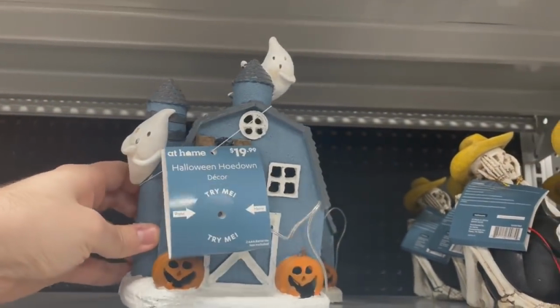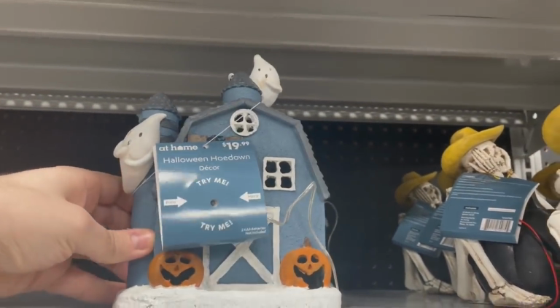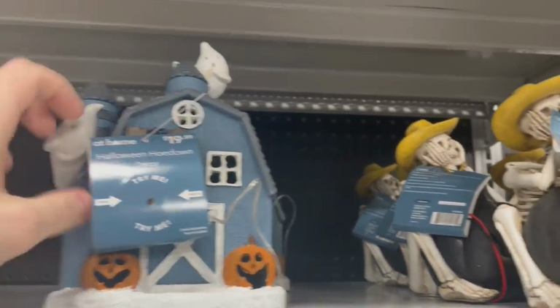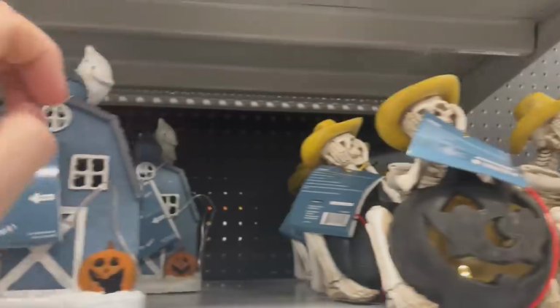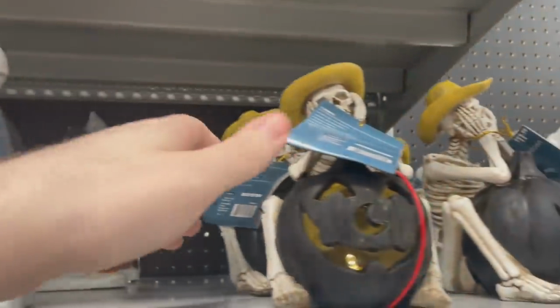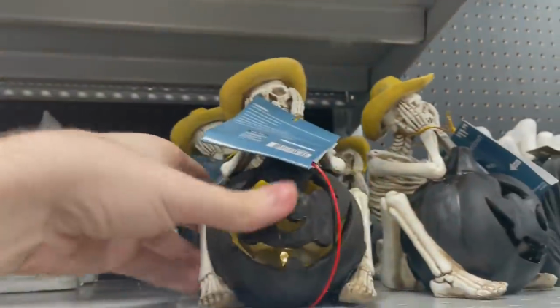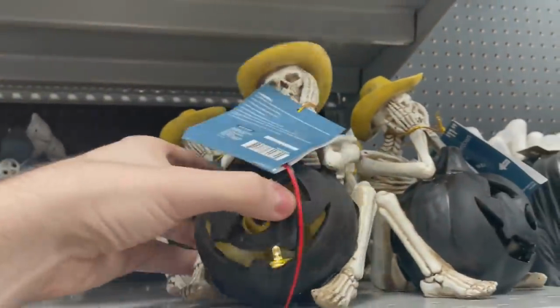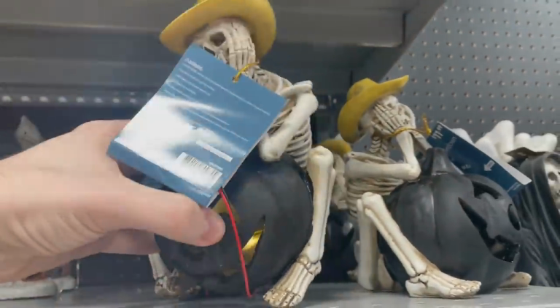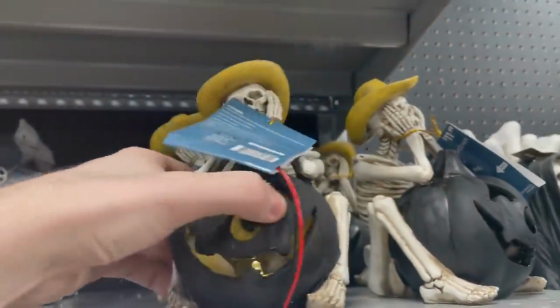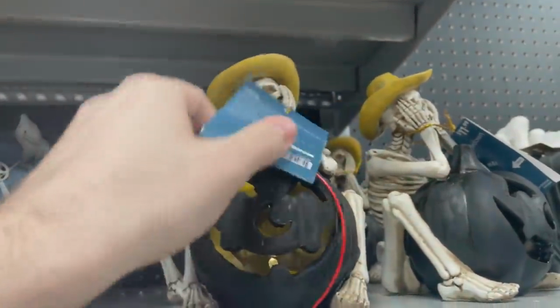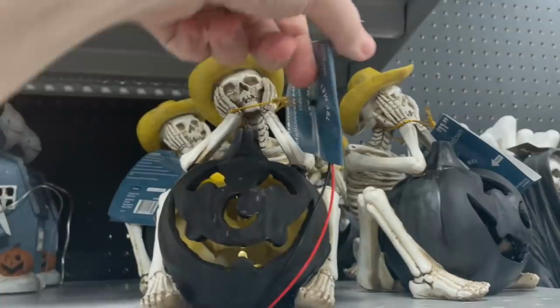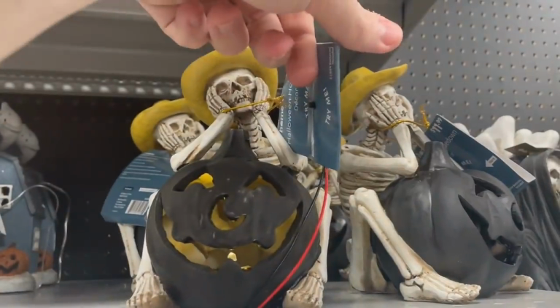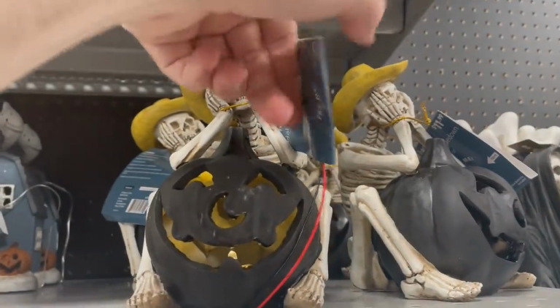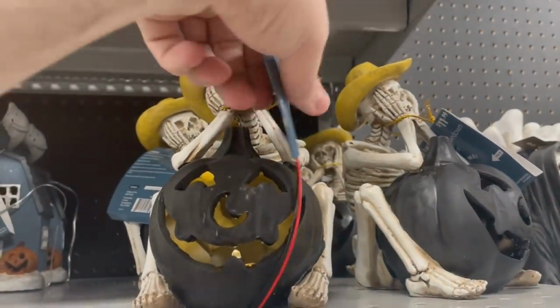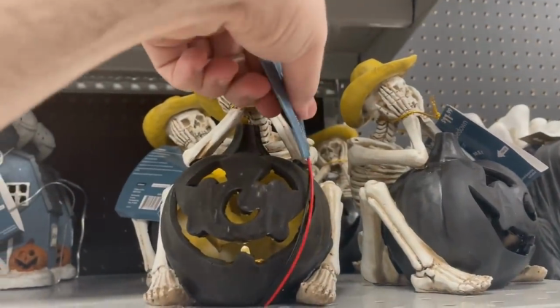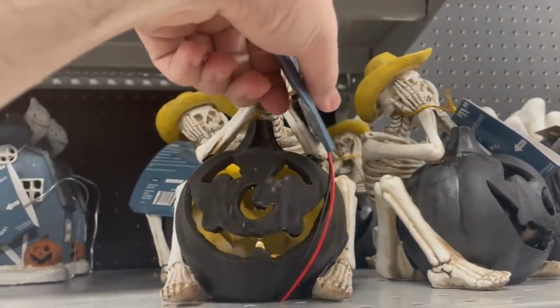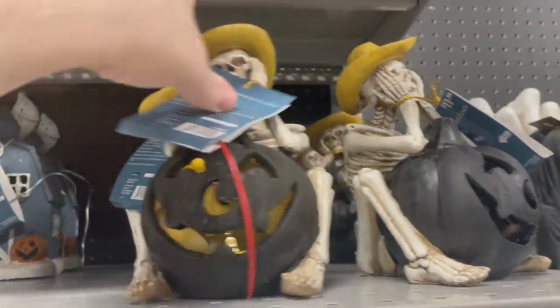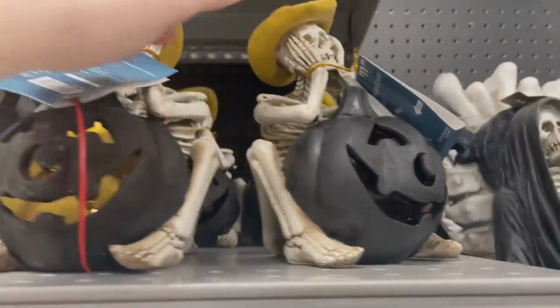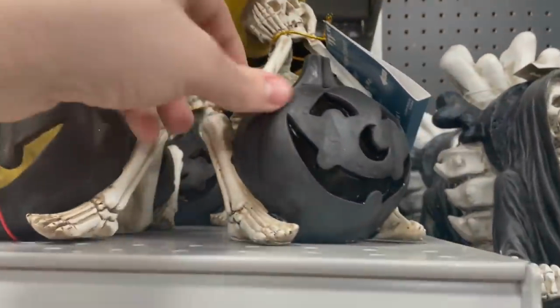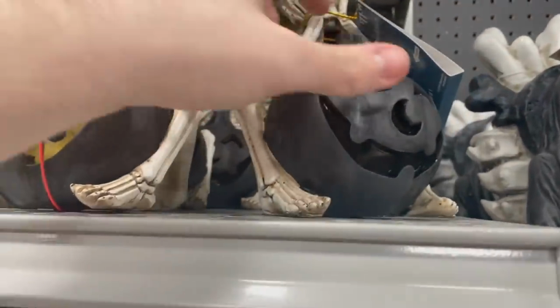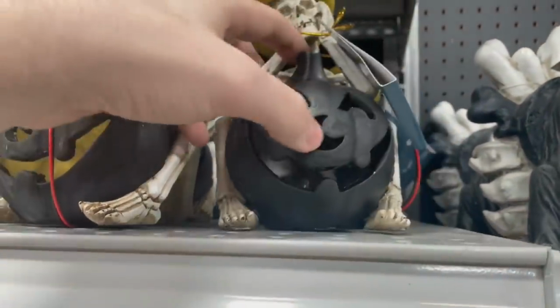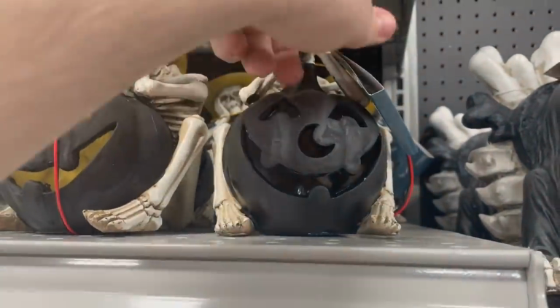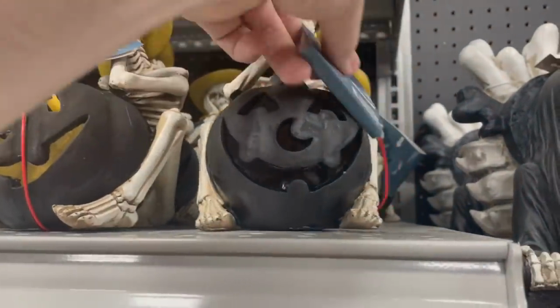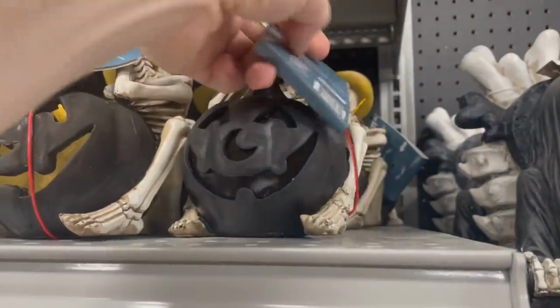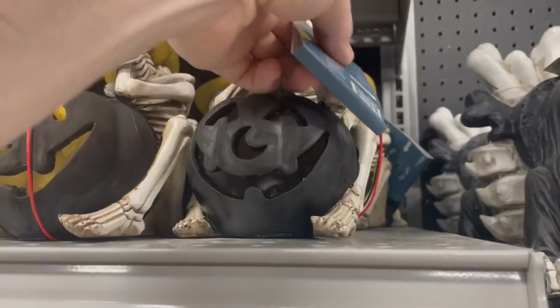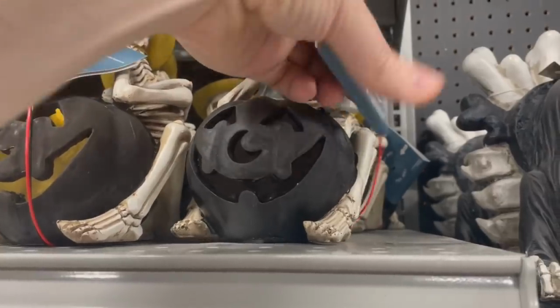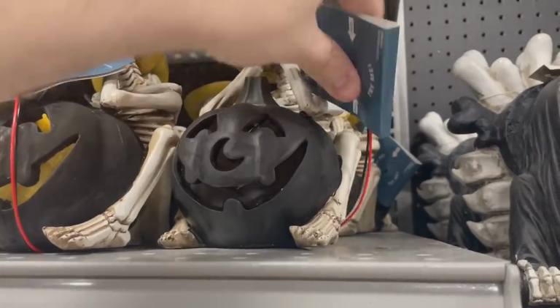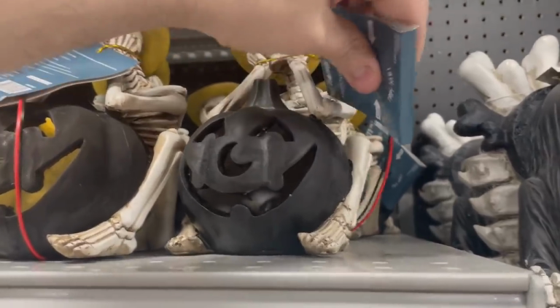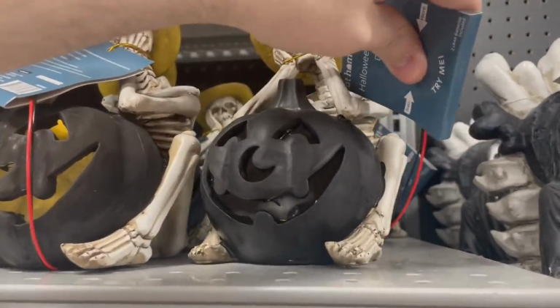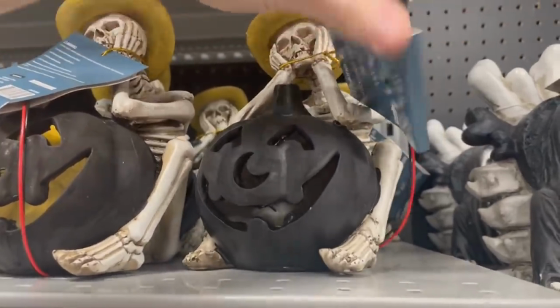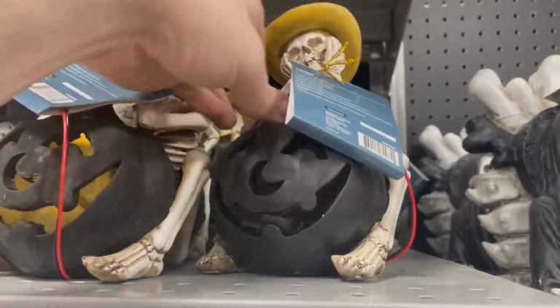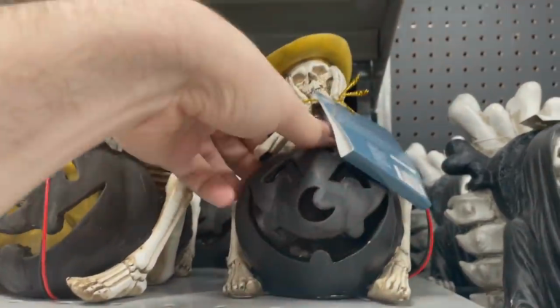The prices are just so inconsistent with this store, so you kind of have to dig and get good value. But this skeleton sitting by the pumpkin was kind of cool with the cowboy hat — I liked that one quite a bit.